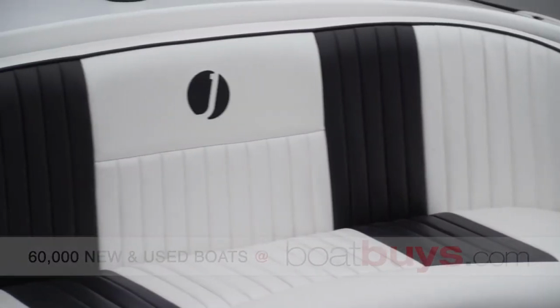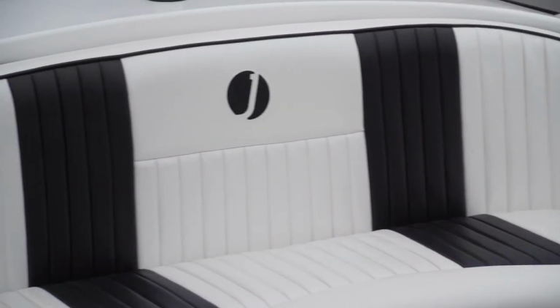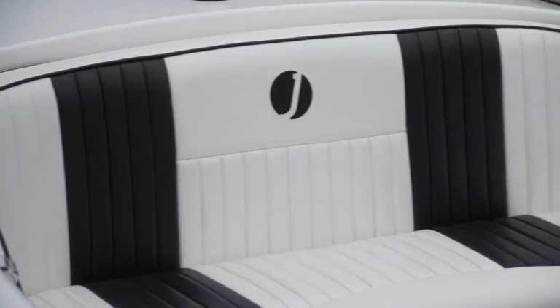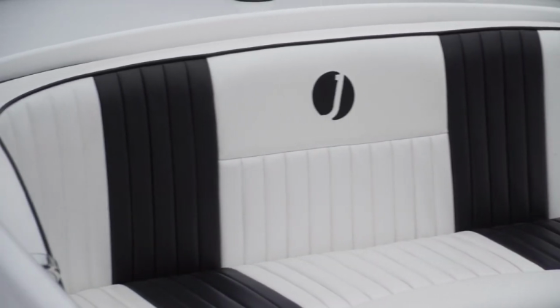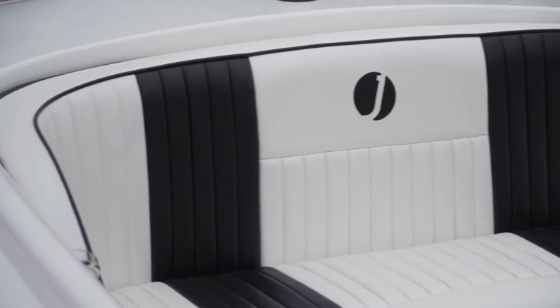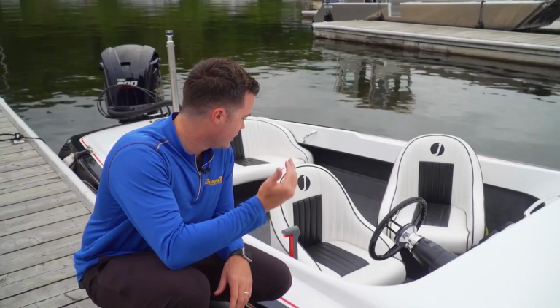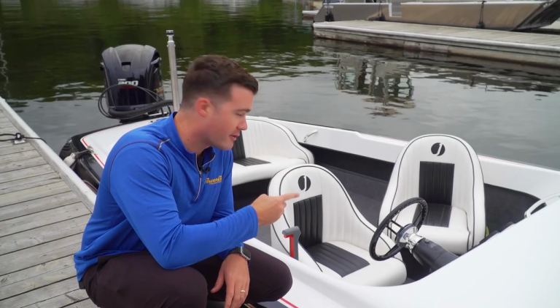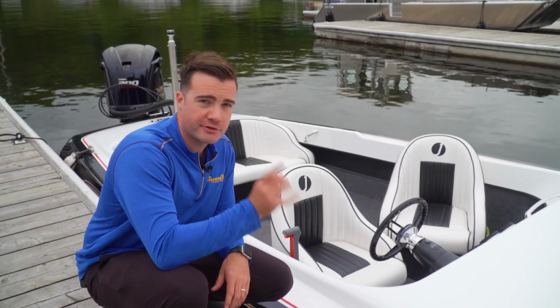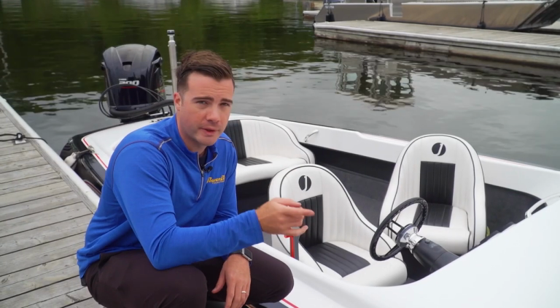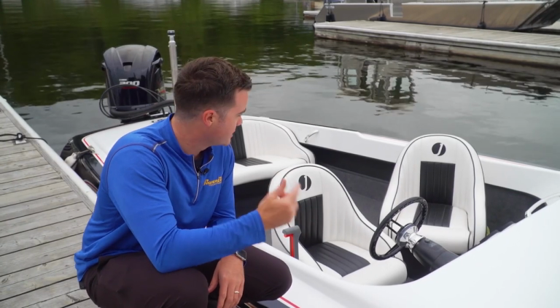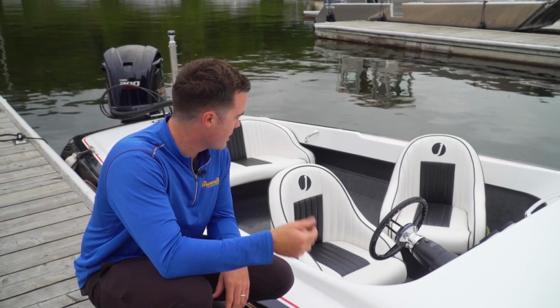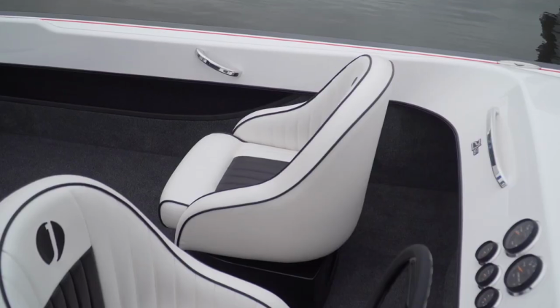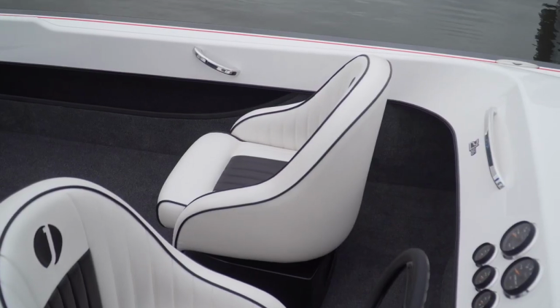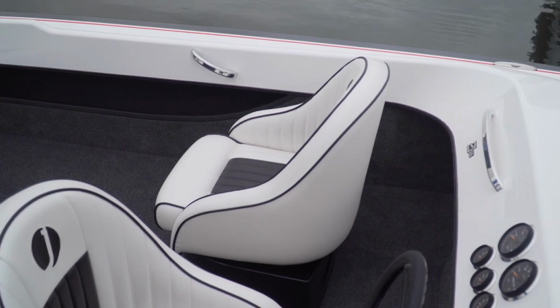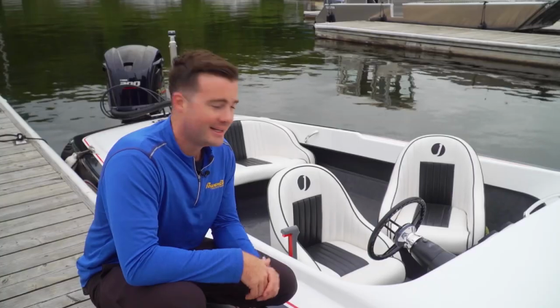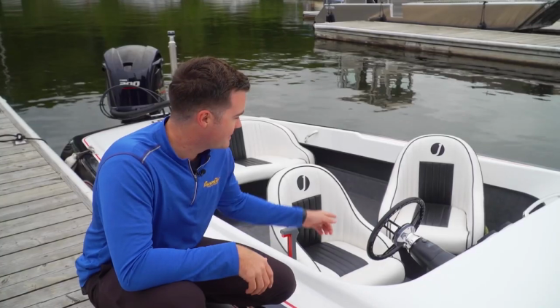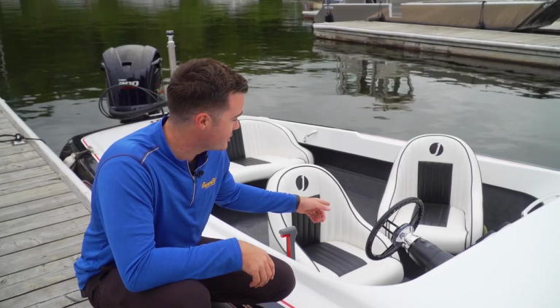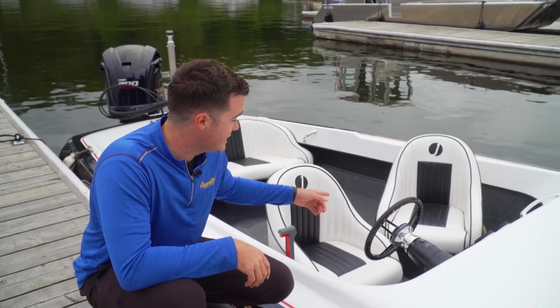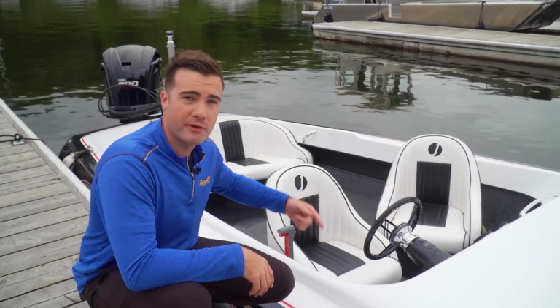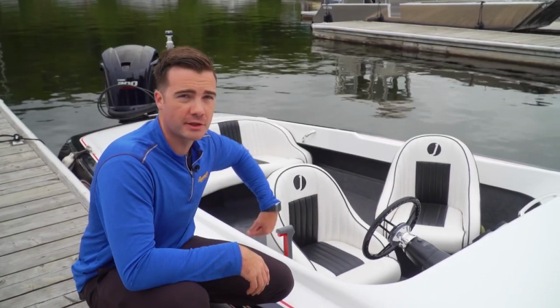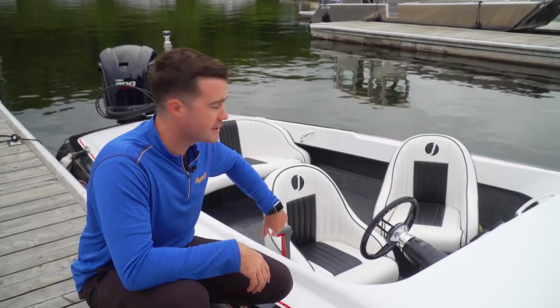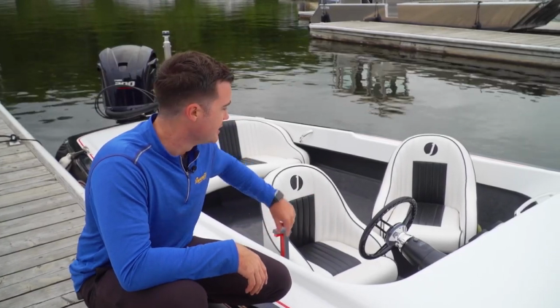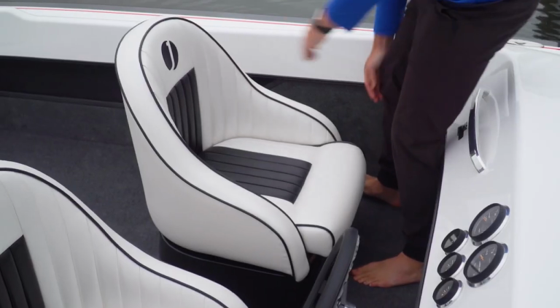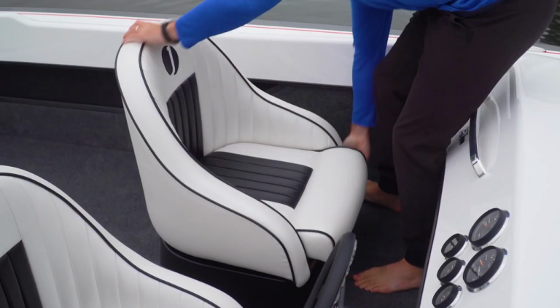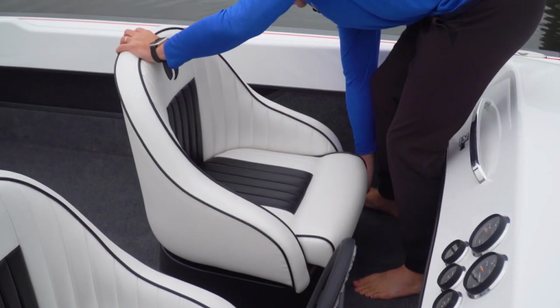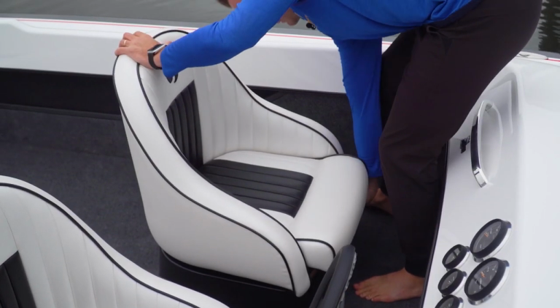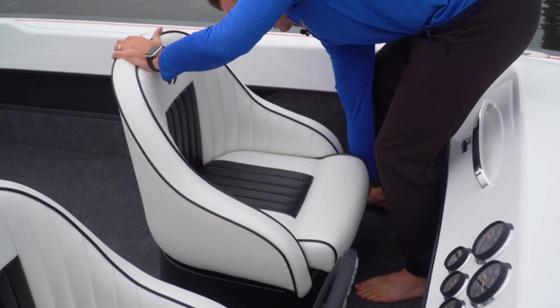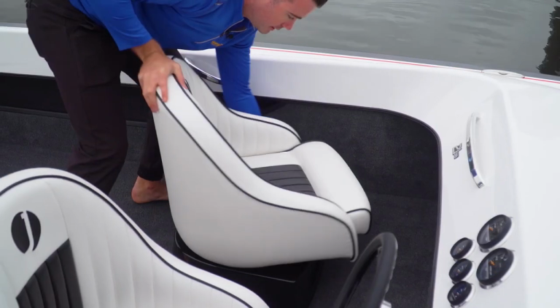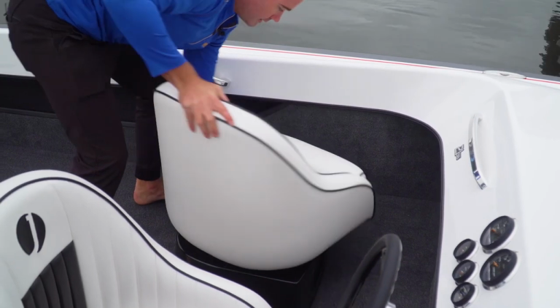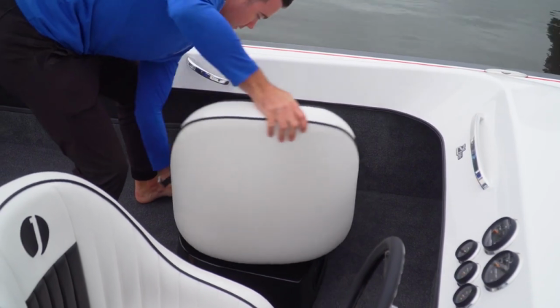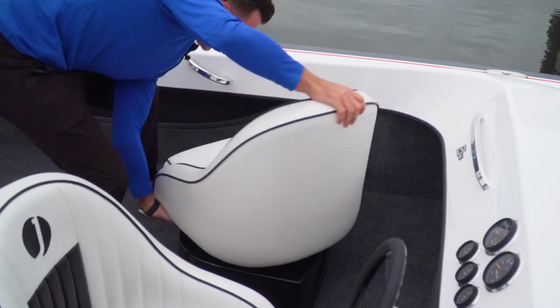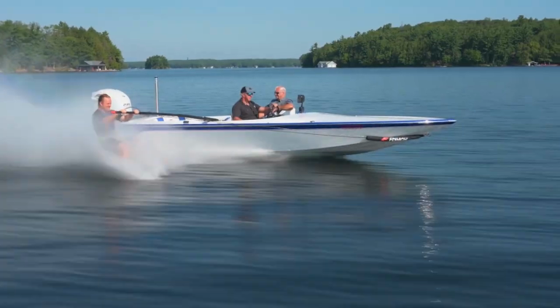Even while you're taking somebody skiing or tubing. In the classic configuration, the driver faces forward, the spotter faces back. Now this passenger seat swivels and locks, so you can face ahead when you want to, or aft when you've got a skier in tow.